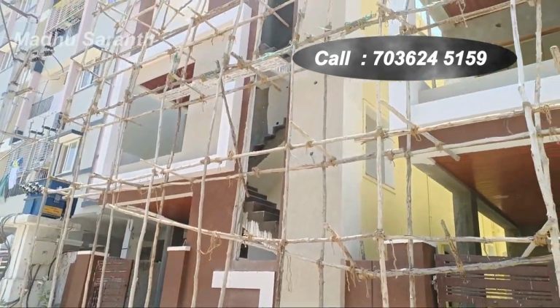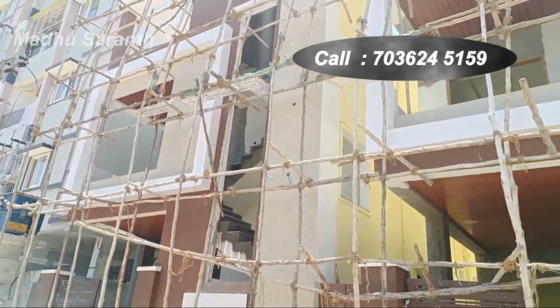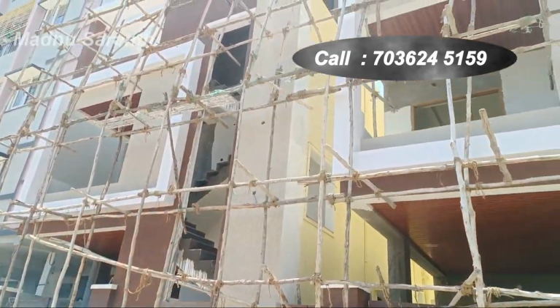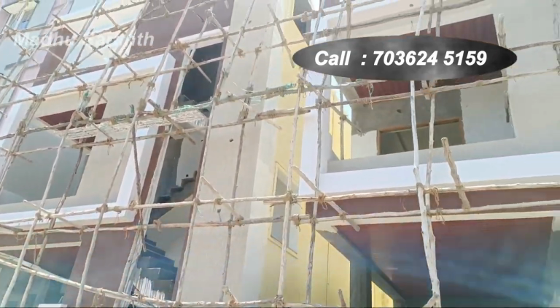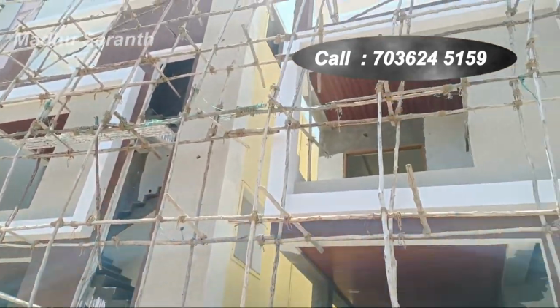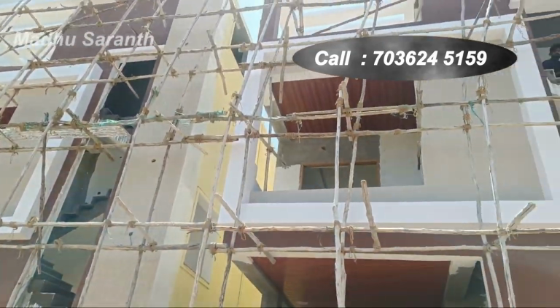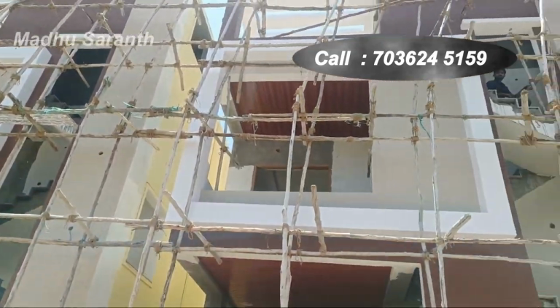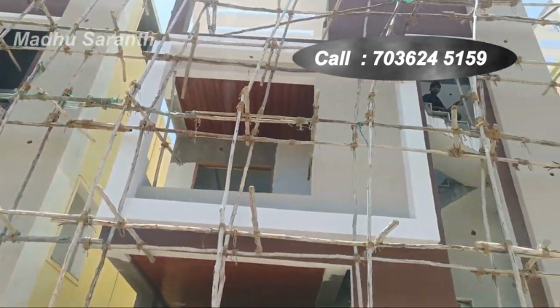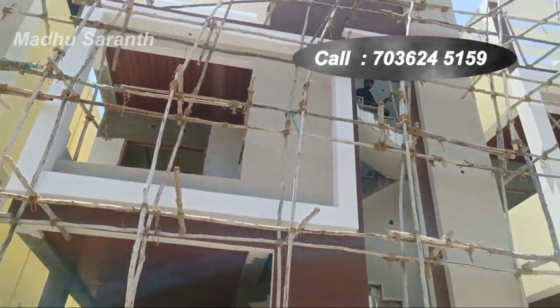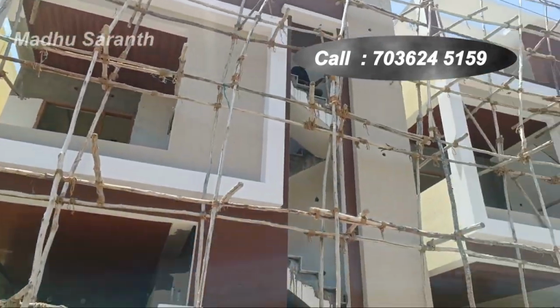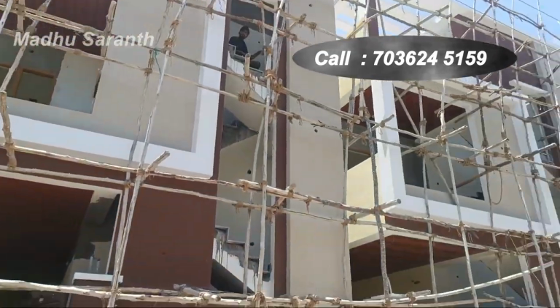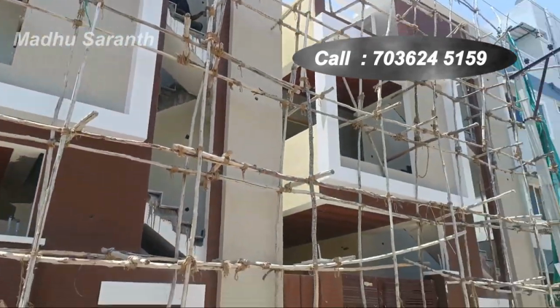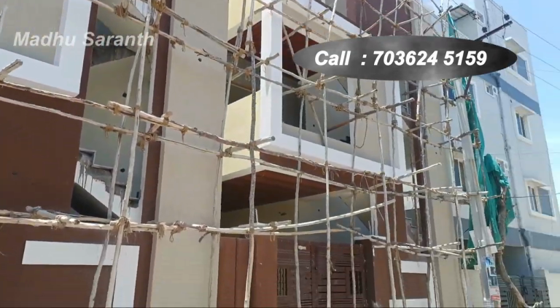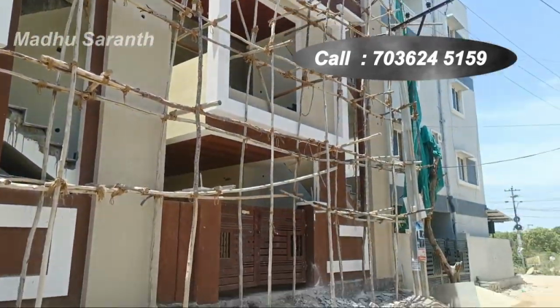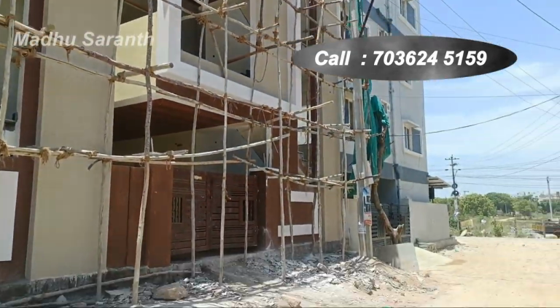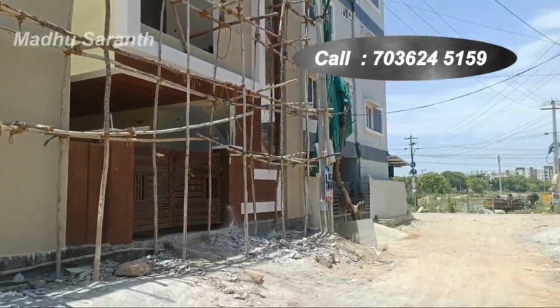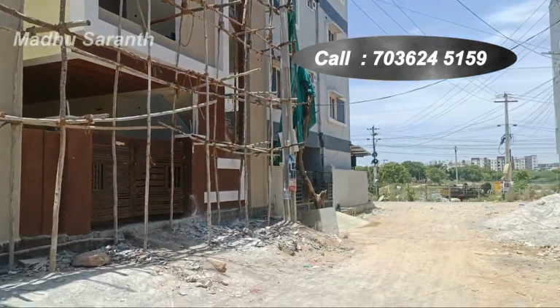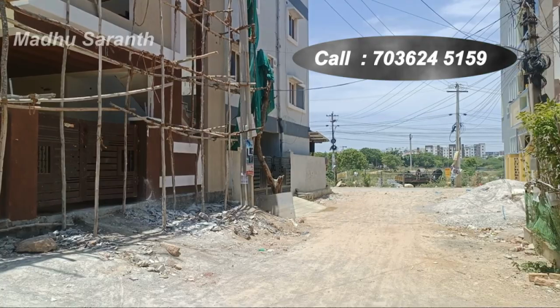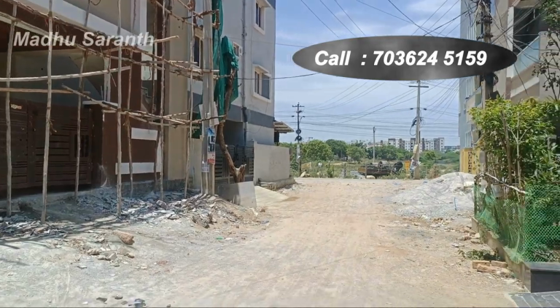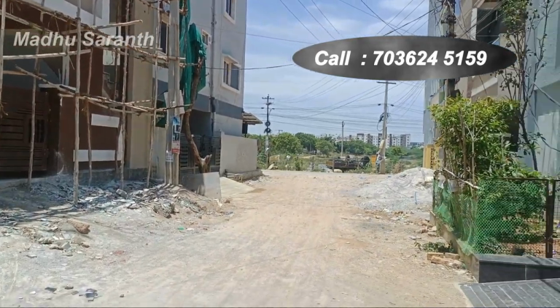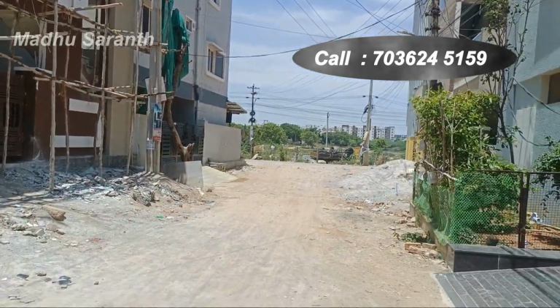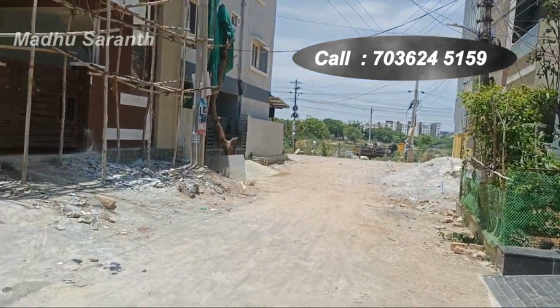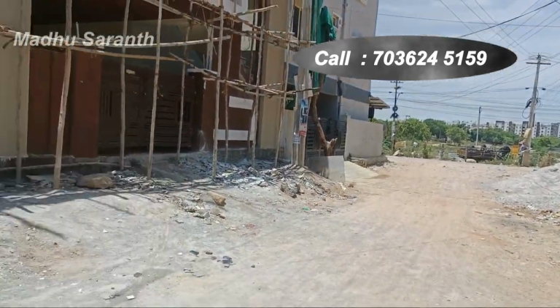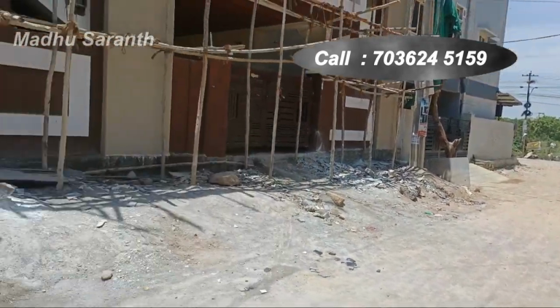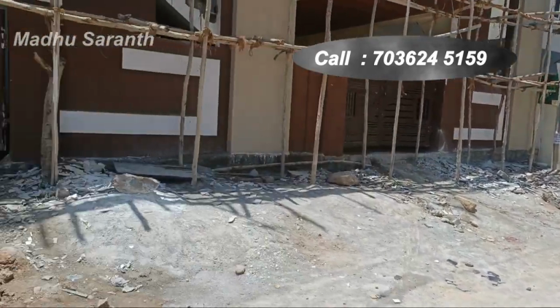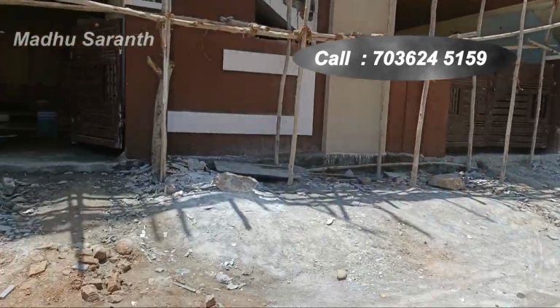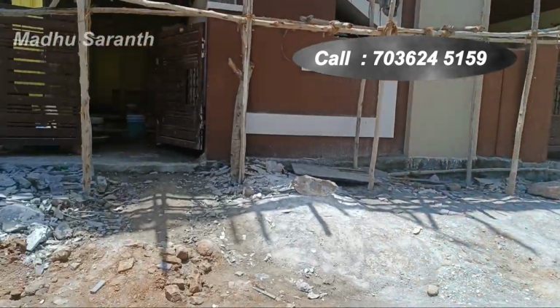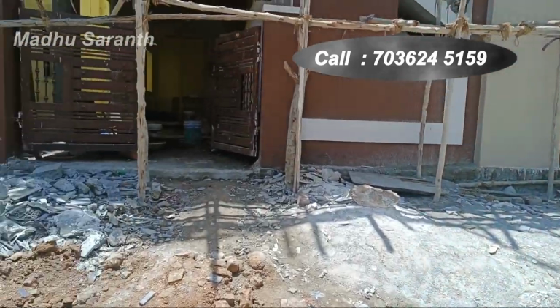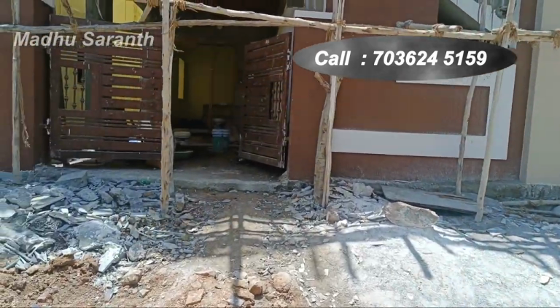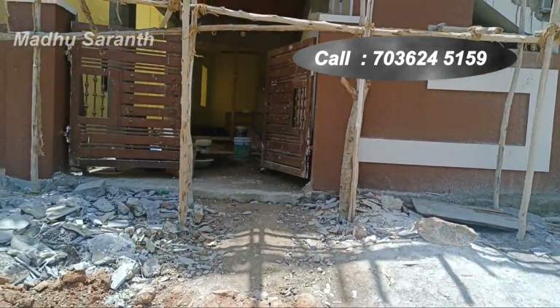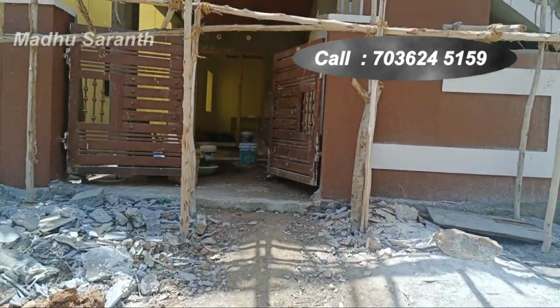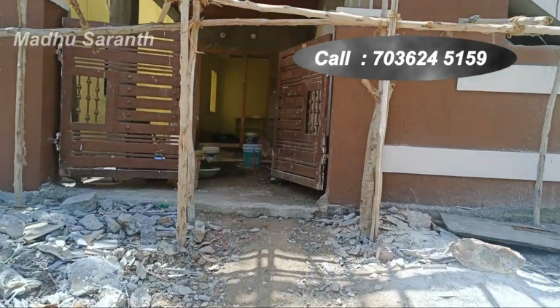Hello and welcome to my channel. I will present a 133 square yards independent house.